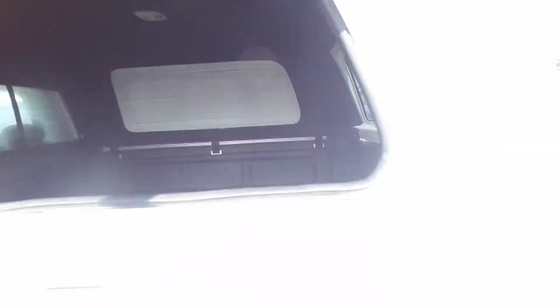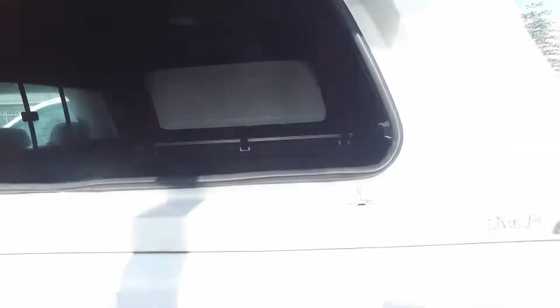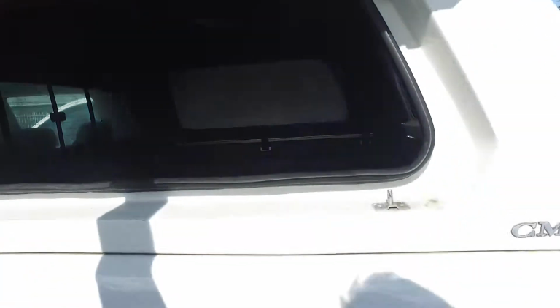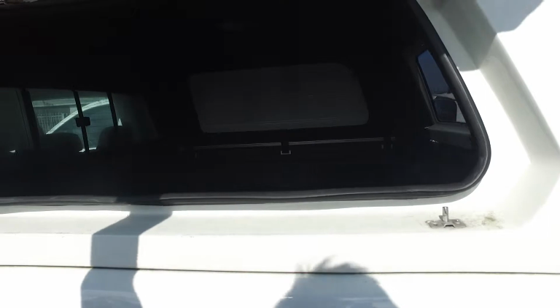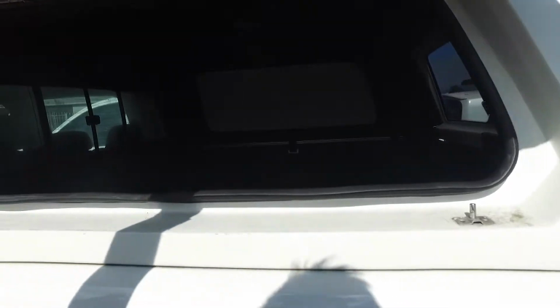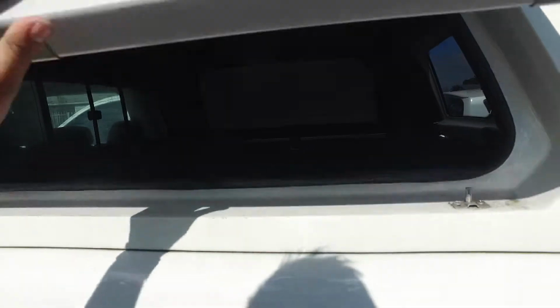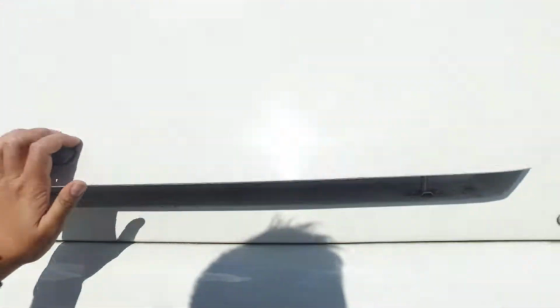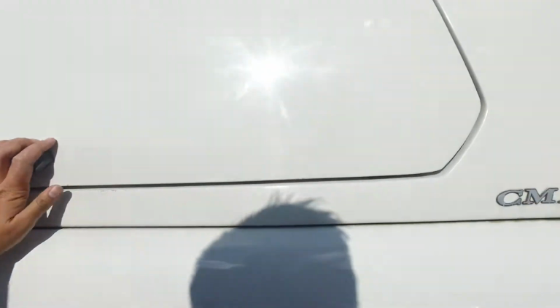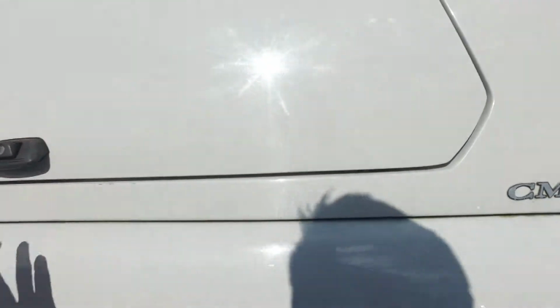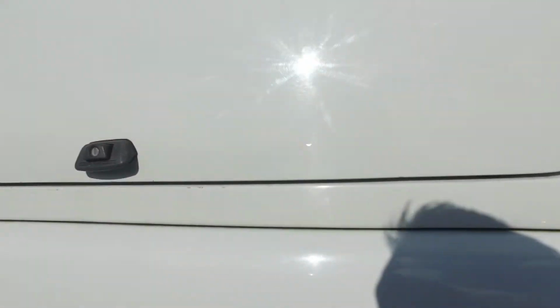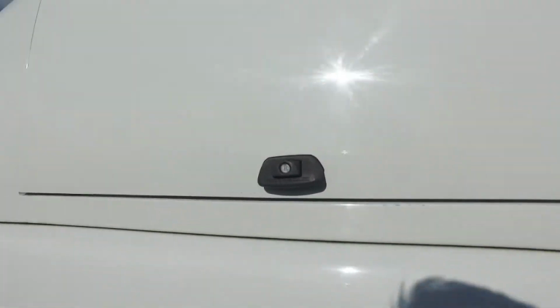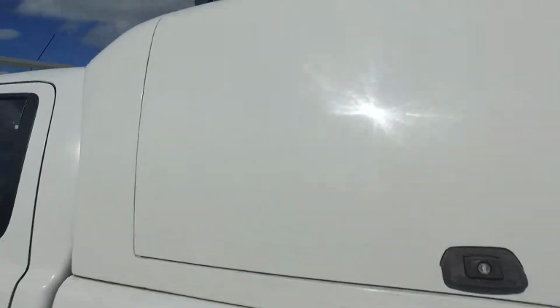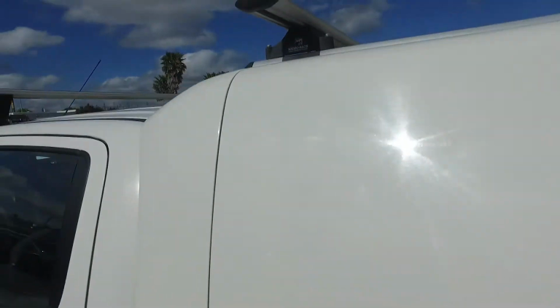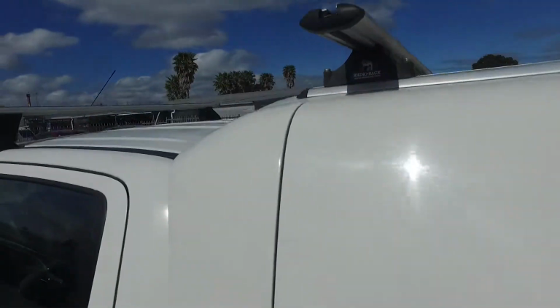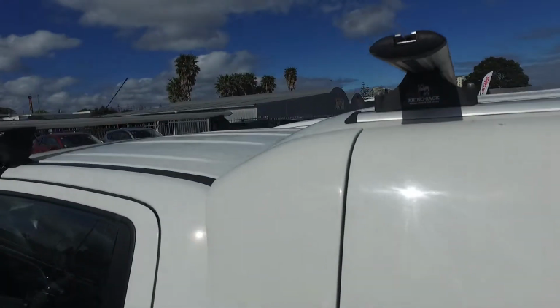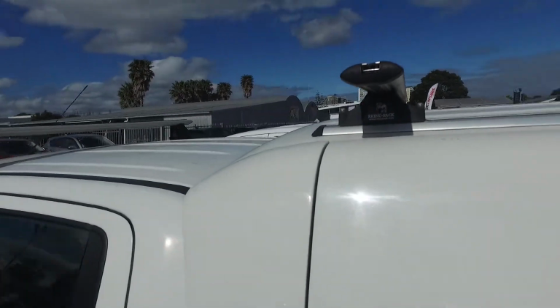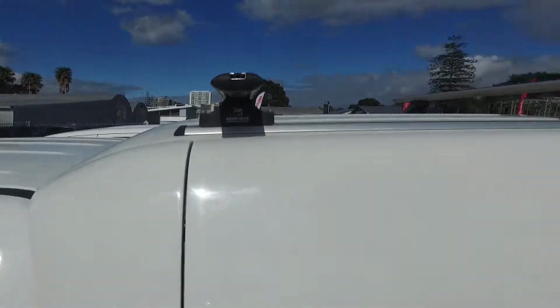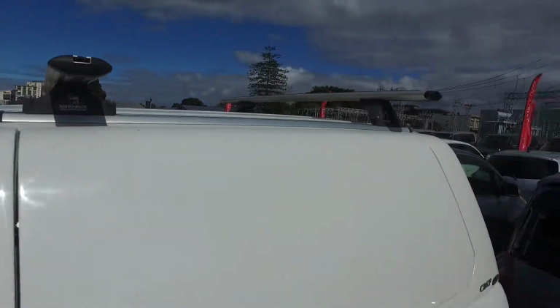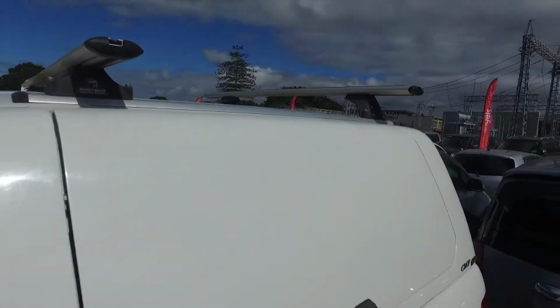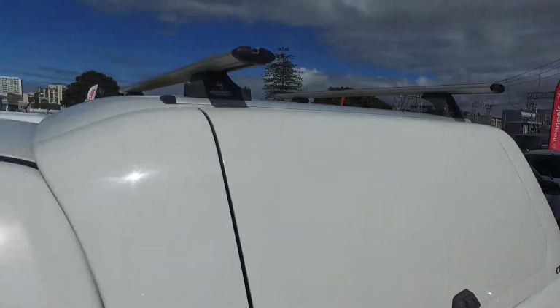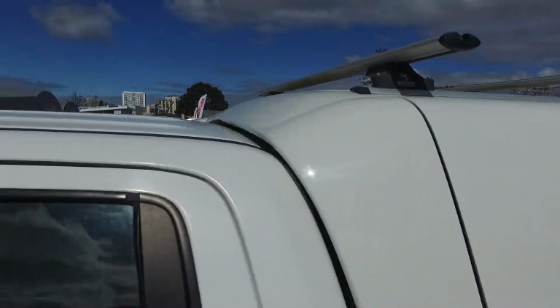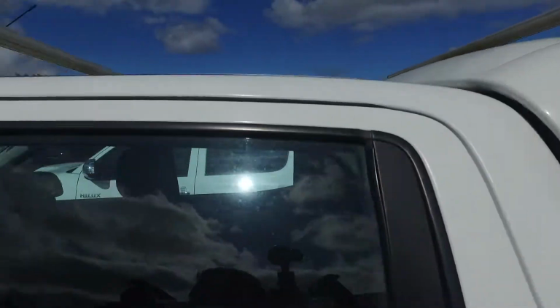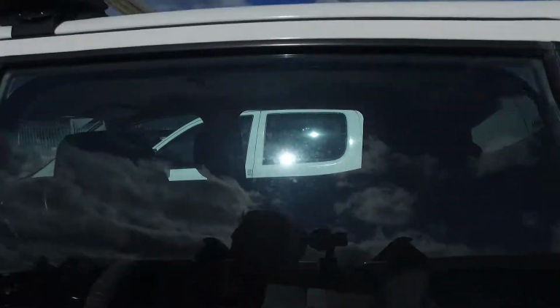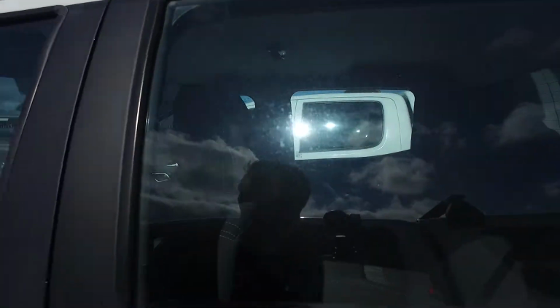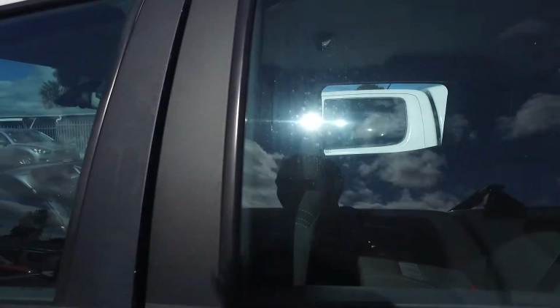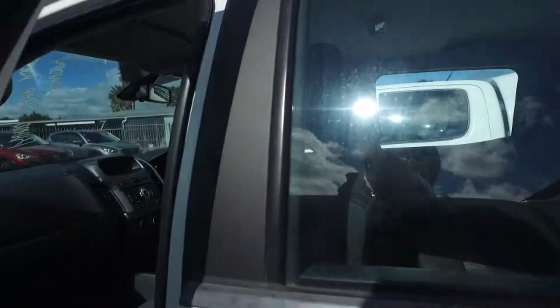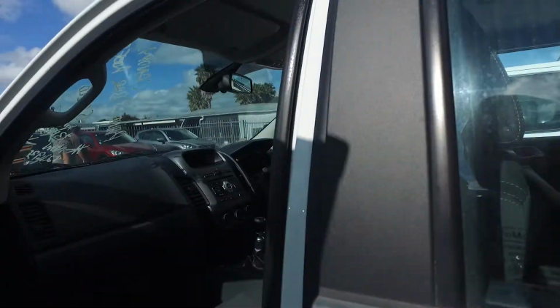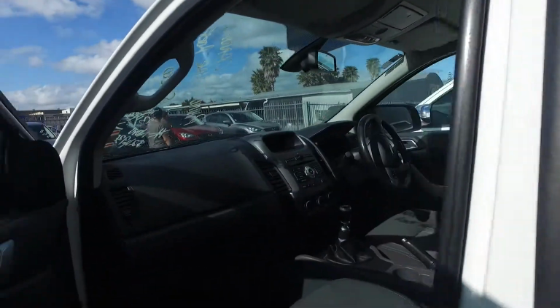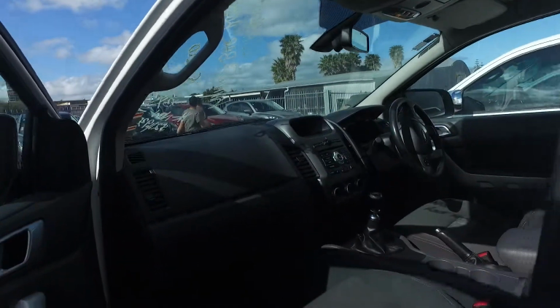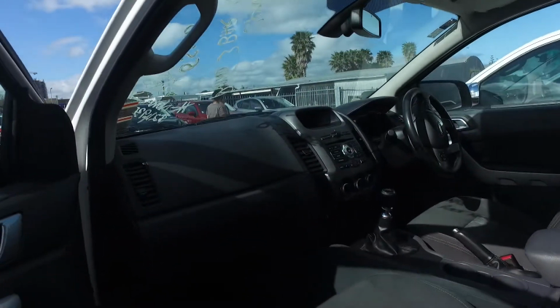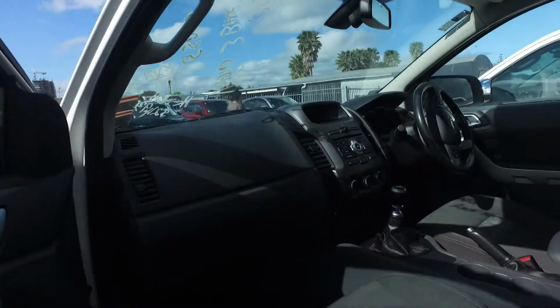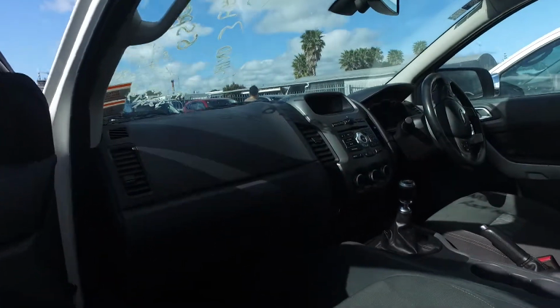This one does have a canopy with a side opening window to make it easier to get things in and out of. It's also got Rhino roof racks with three tie-down points. And she's a manual diesel as well, which I'm sure is what you want specifically.